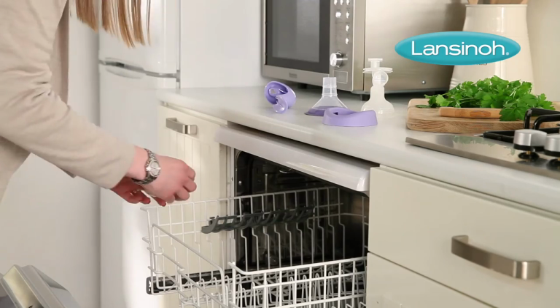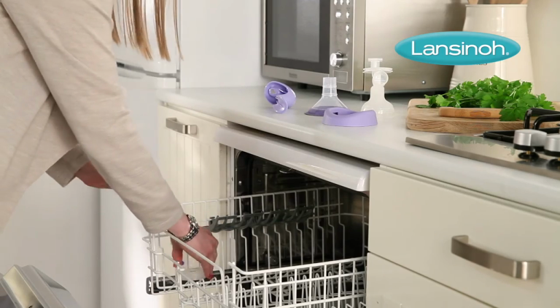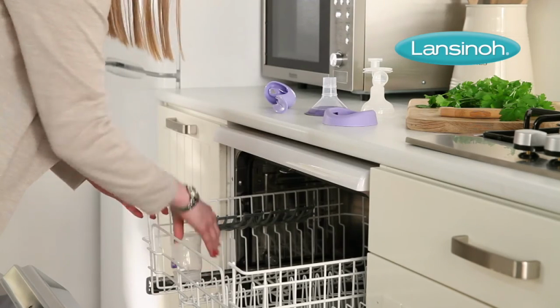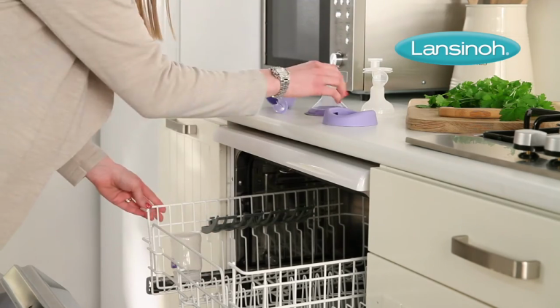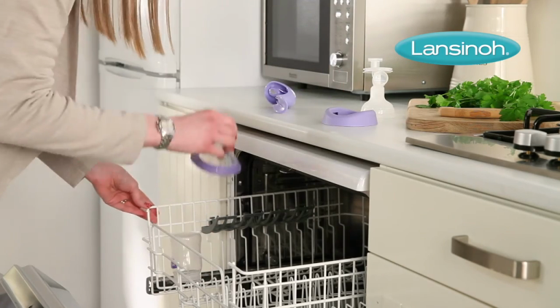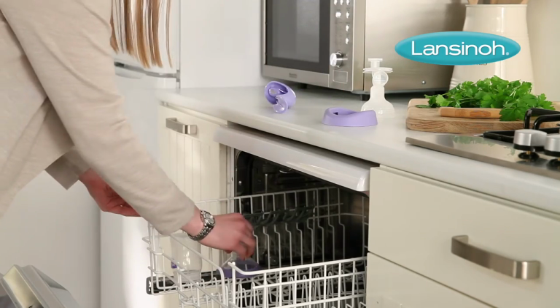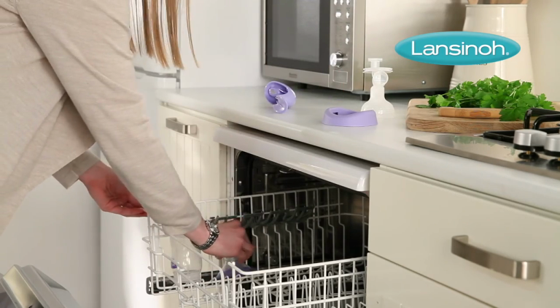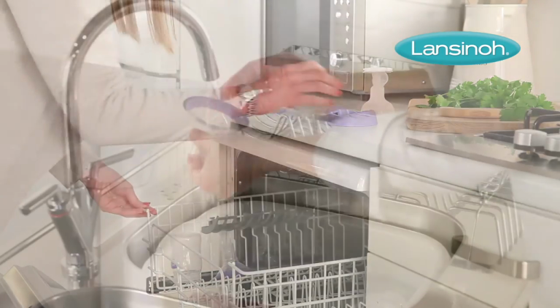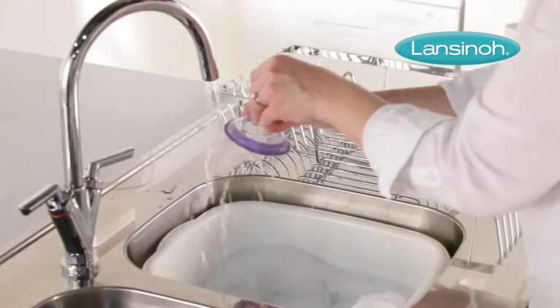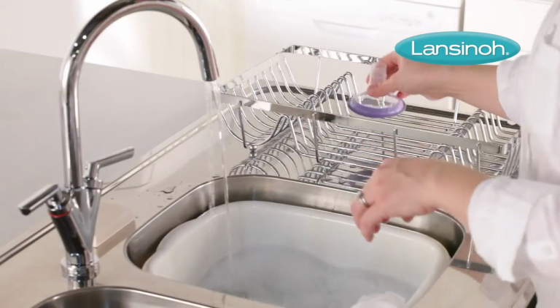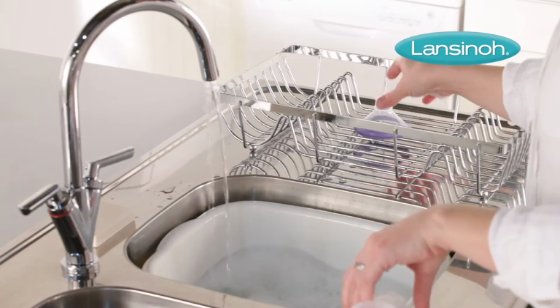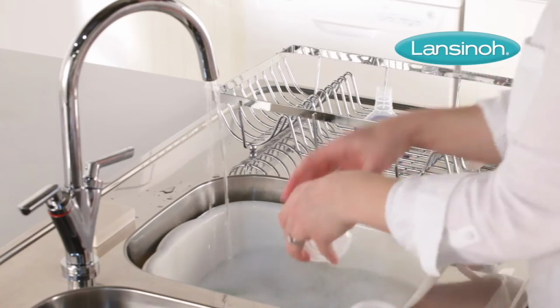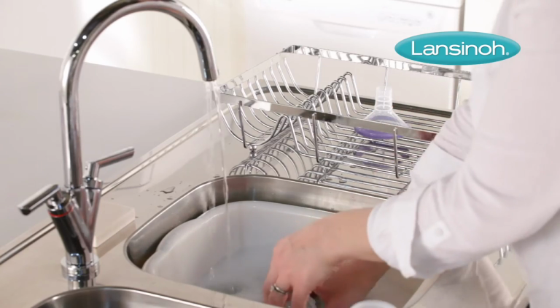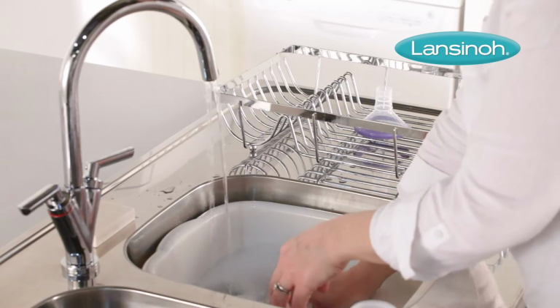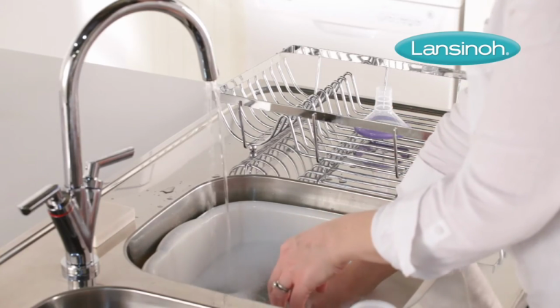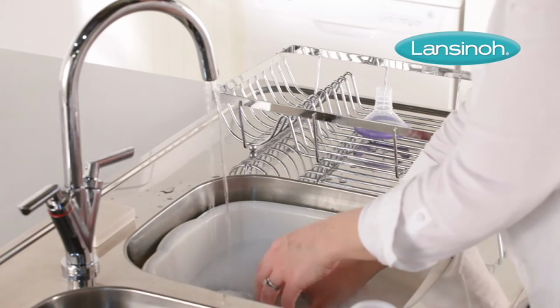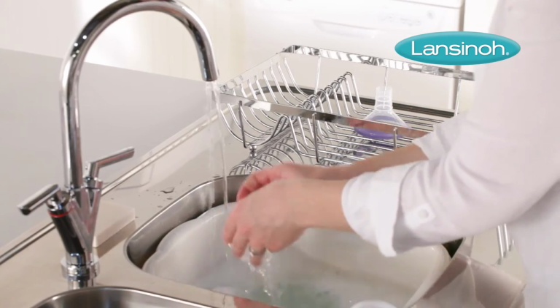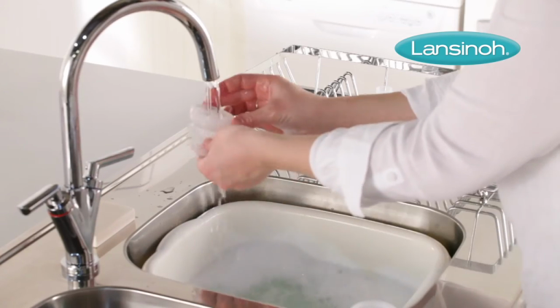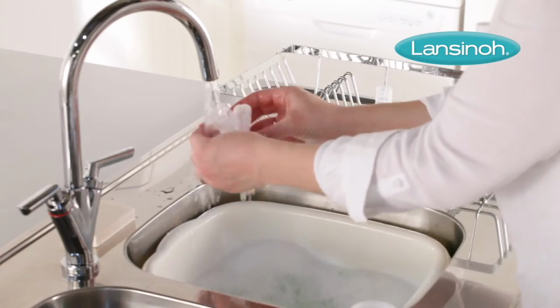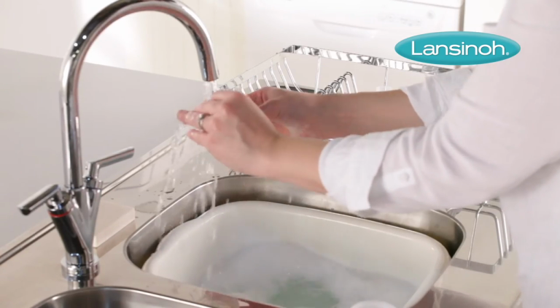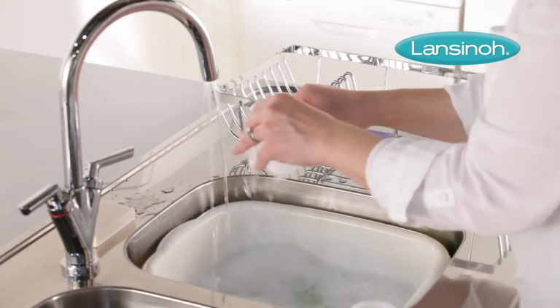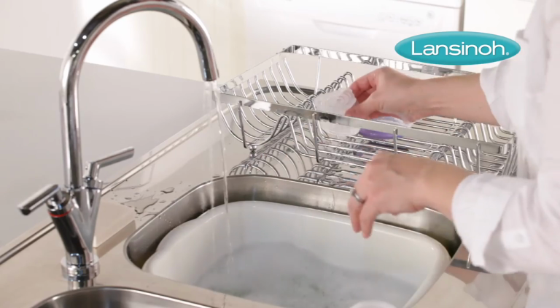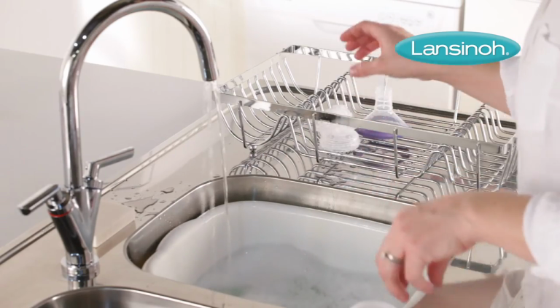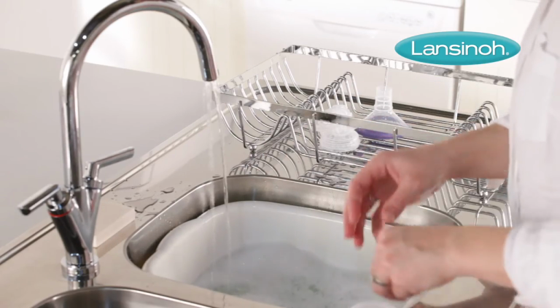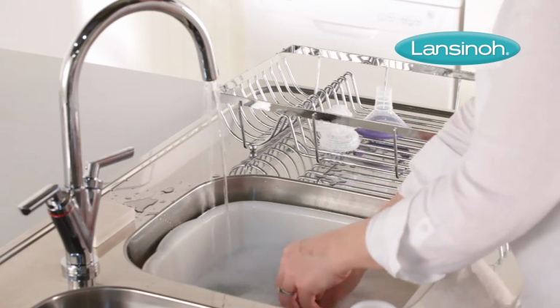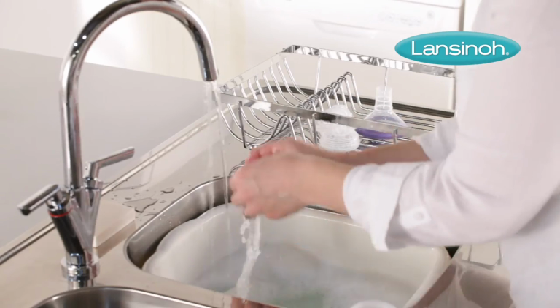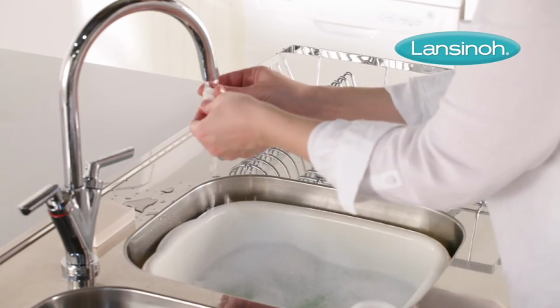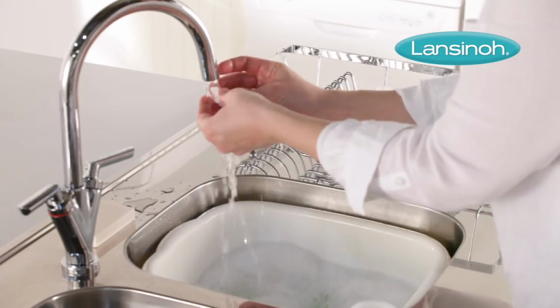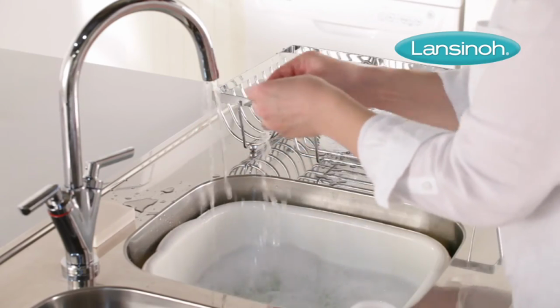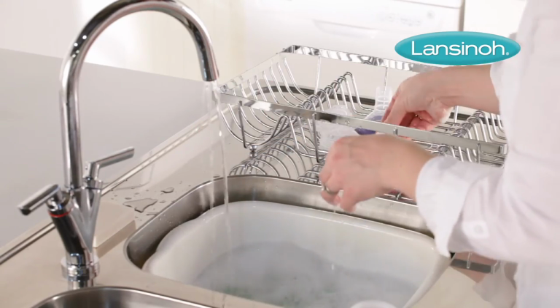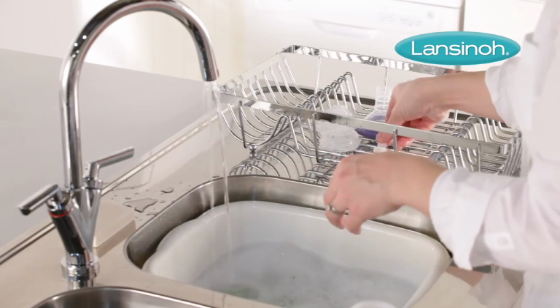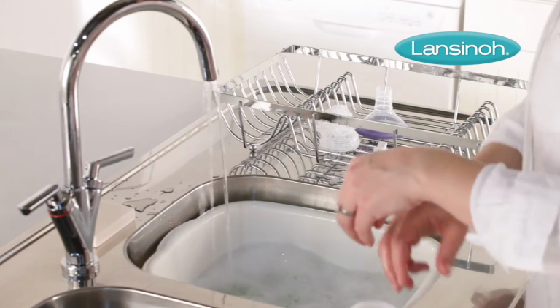The bottles, flange body, and diaphragm caps can be cleaned in the upper compartment of your dishwasher, or hand washed with dish soap and hot water. Be sure to rinse thoroughly with clean hot water. Do not use solvents or abrasives on these parts.